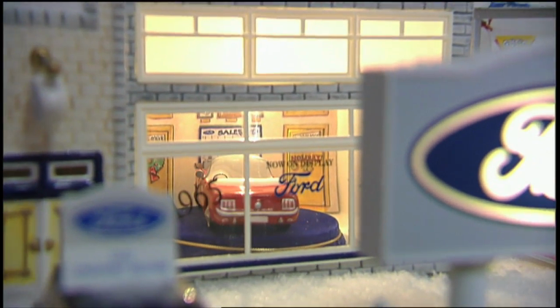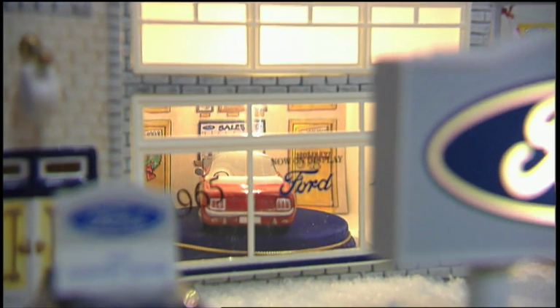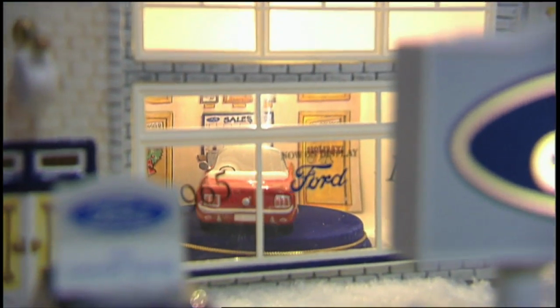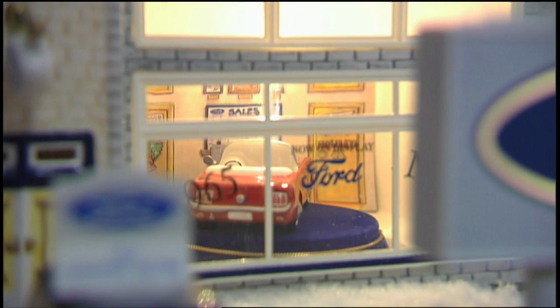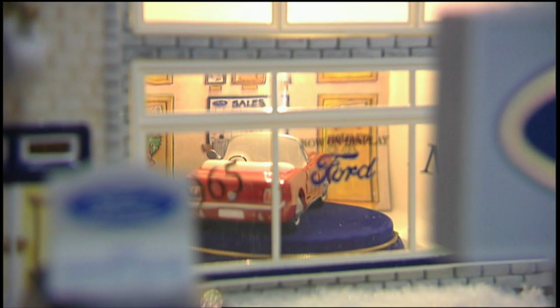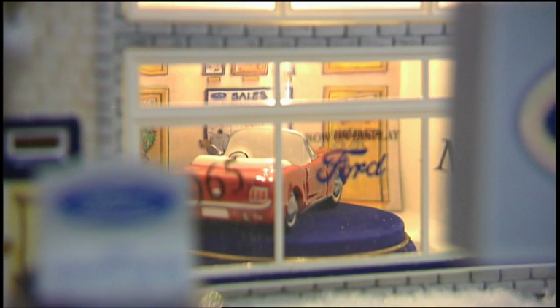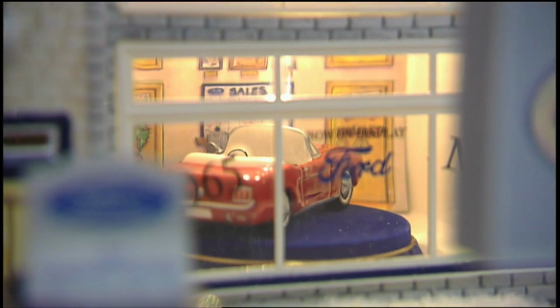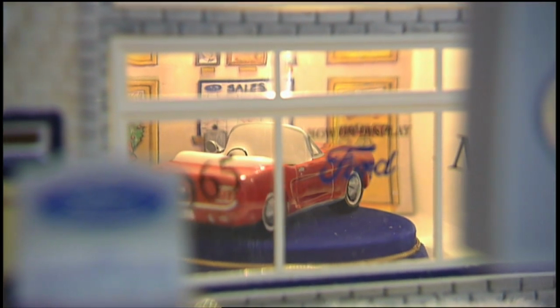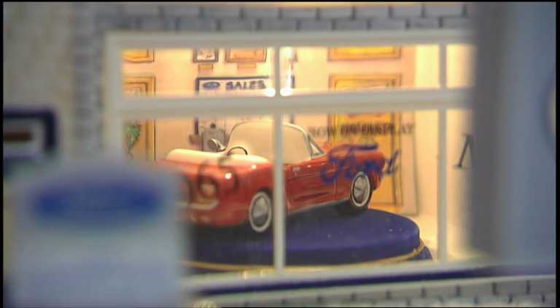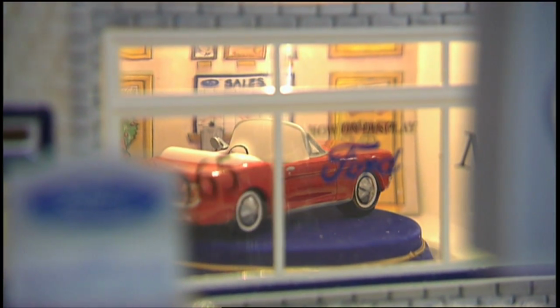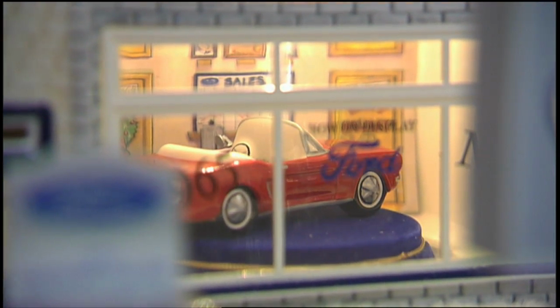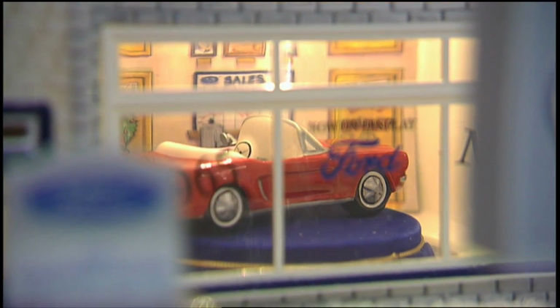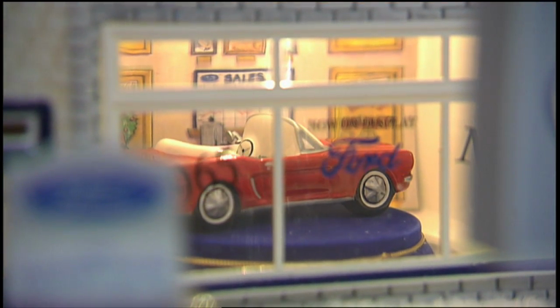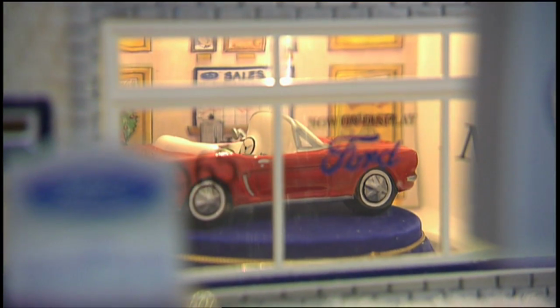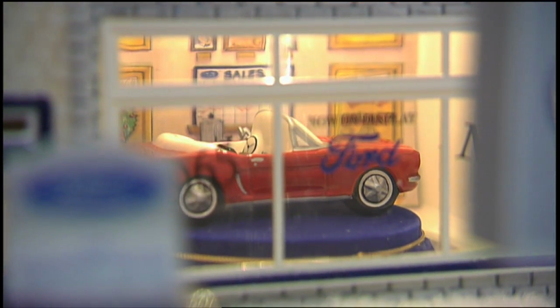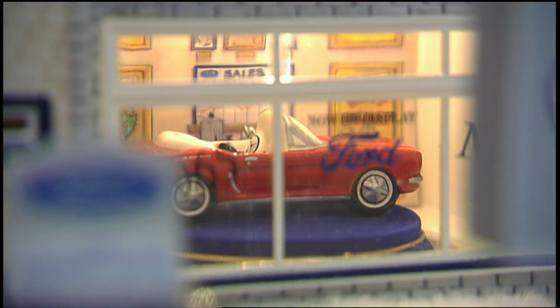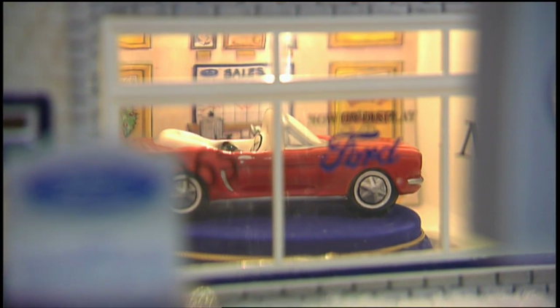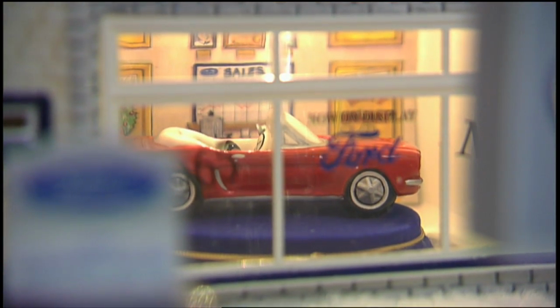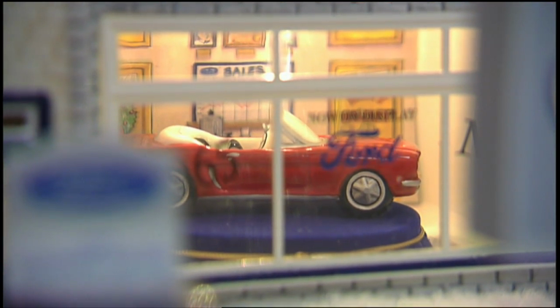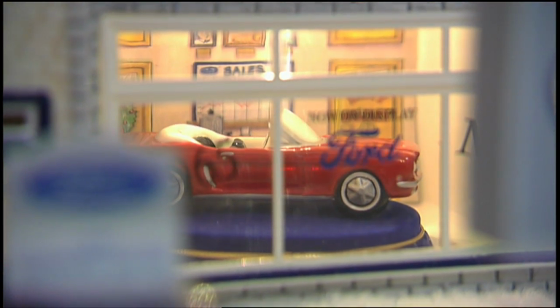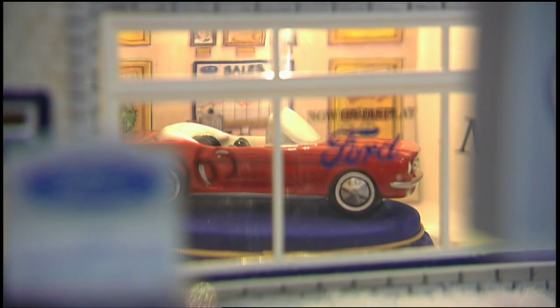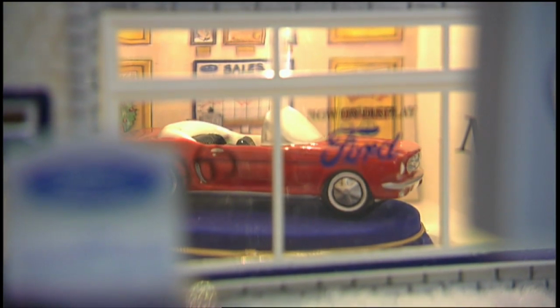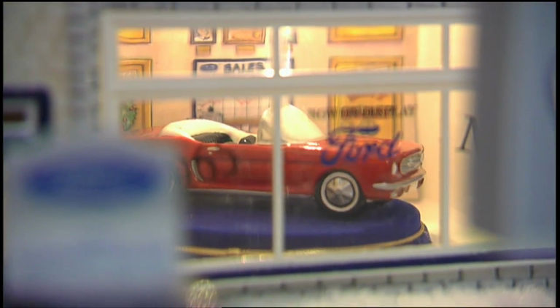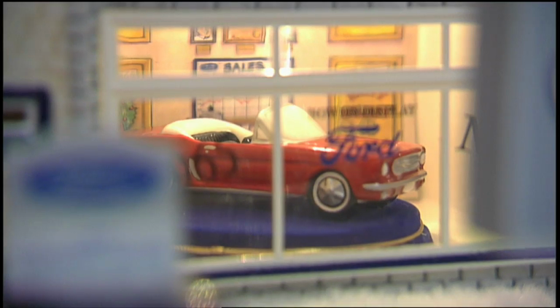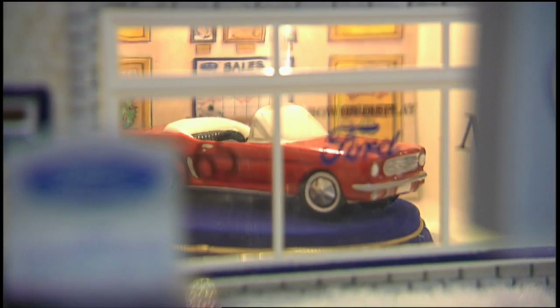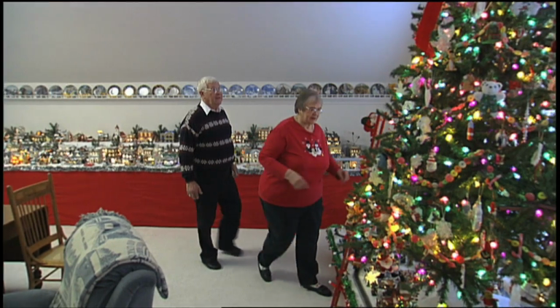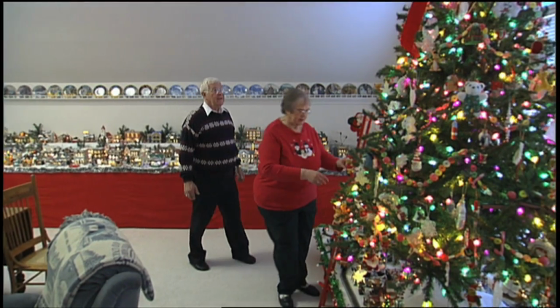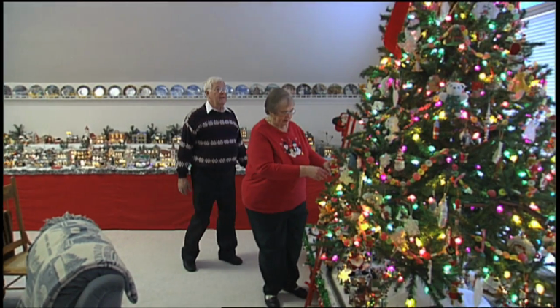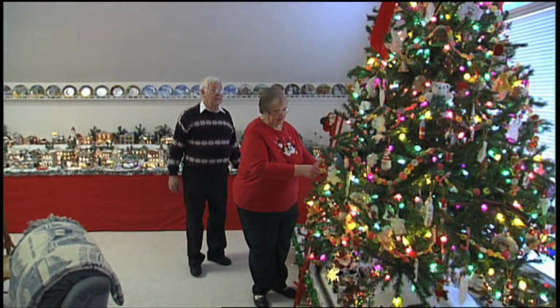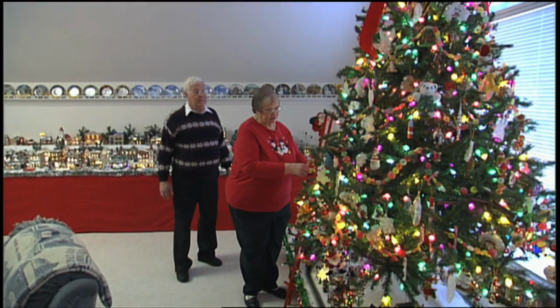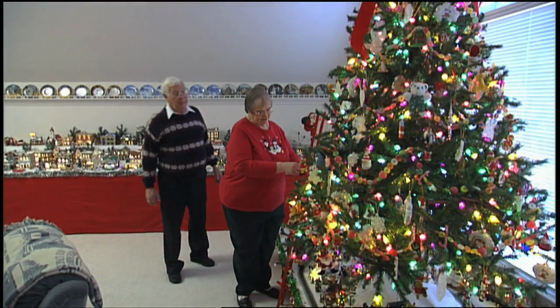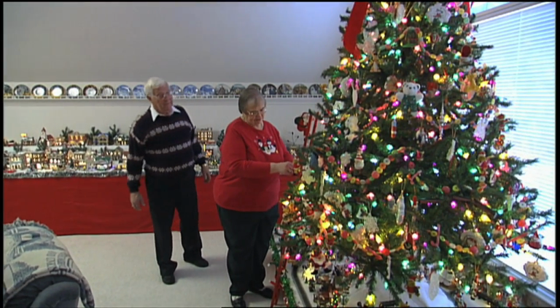Each one of these houses is hand-painted and goes through a big process in order to get it all done.